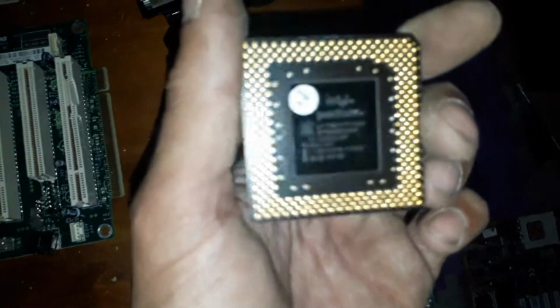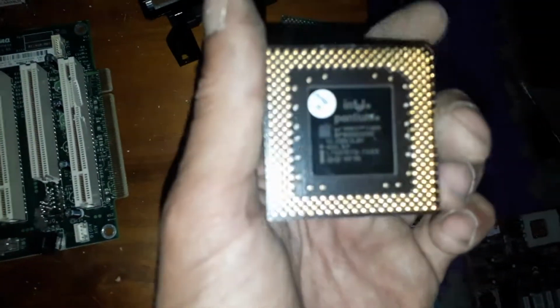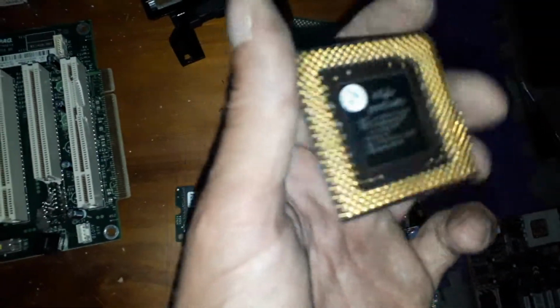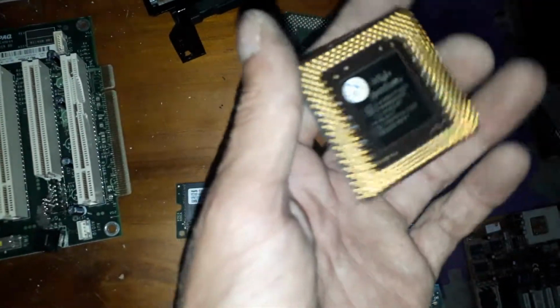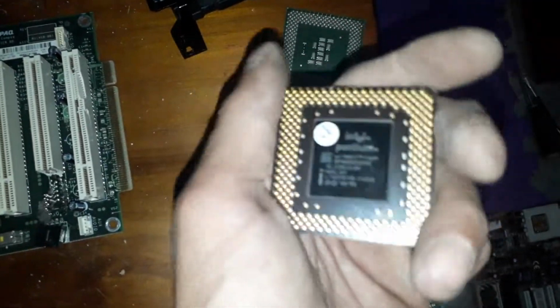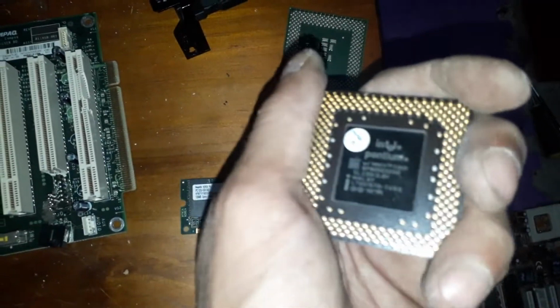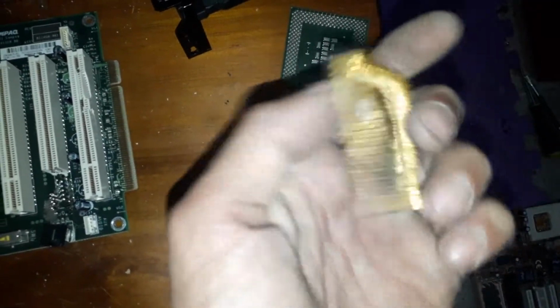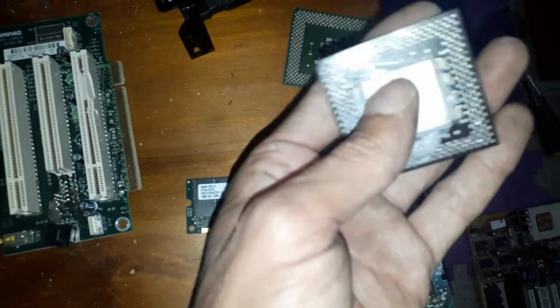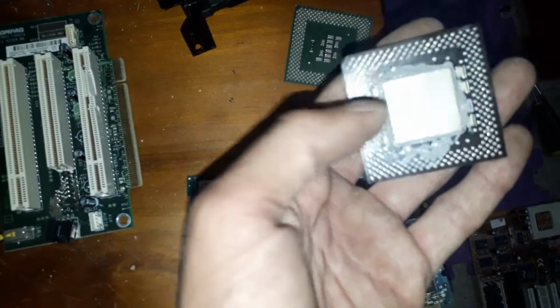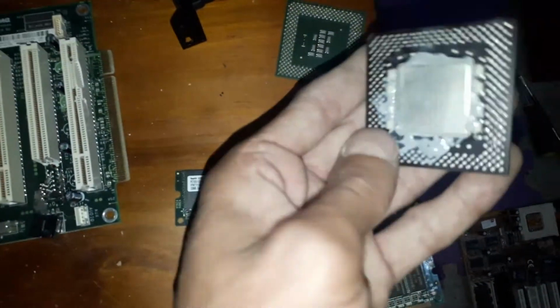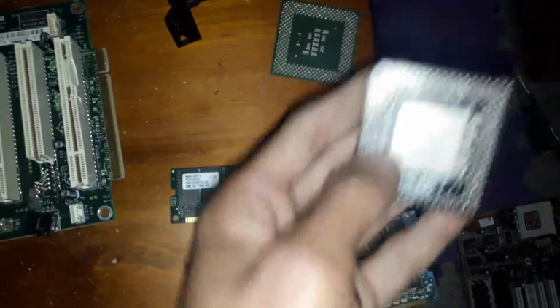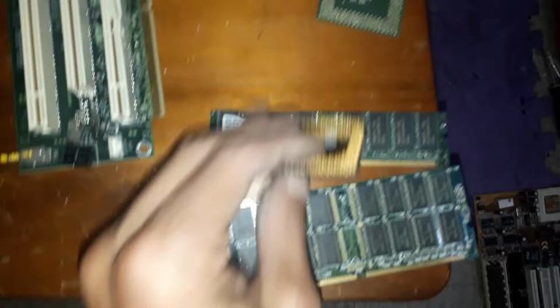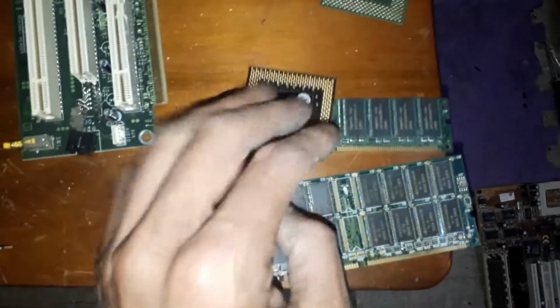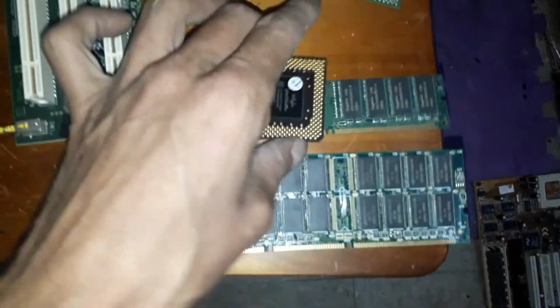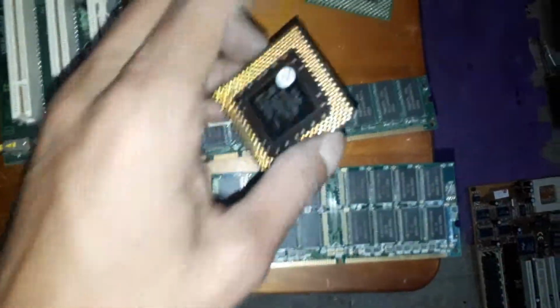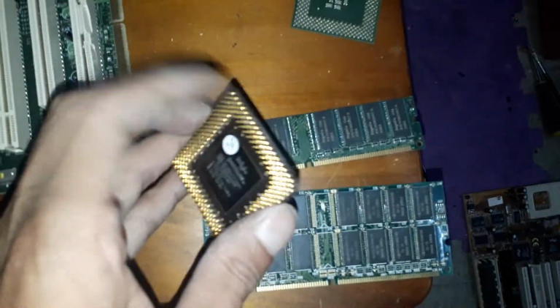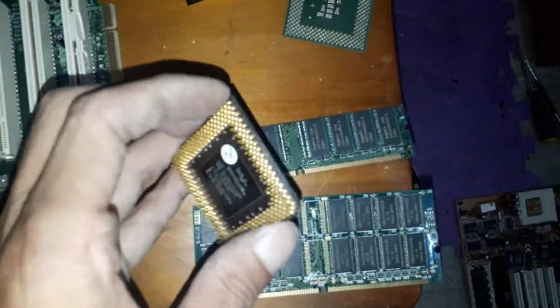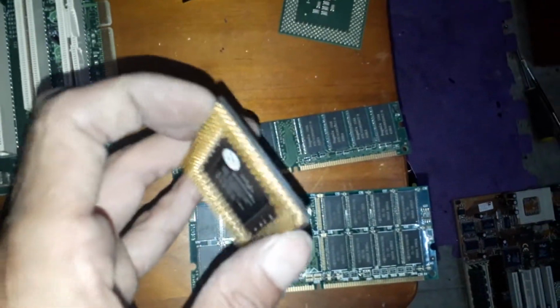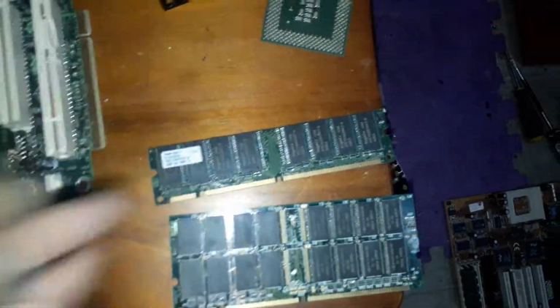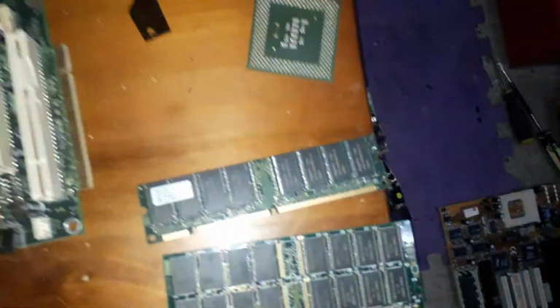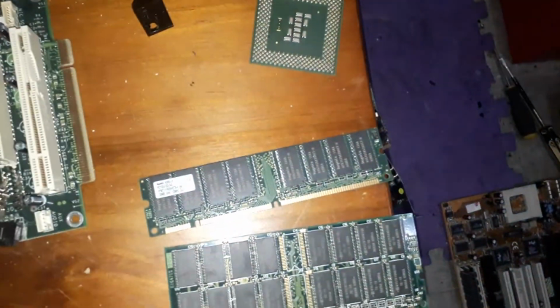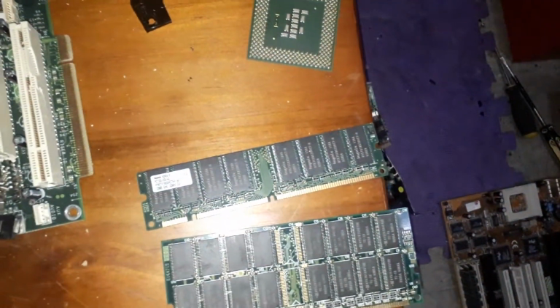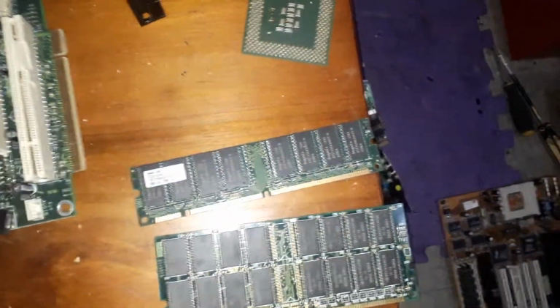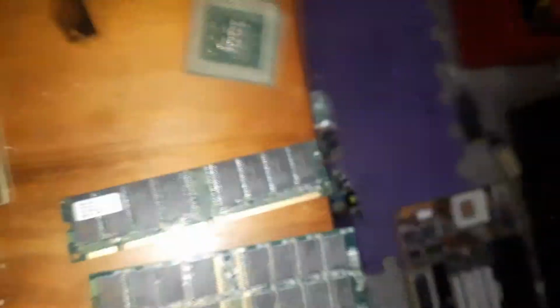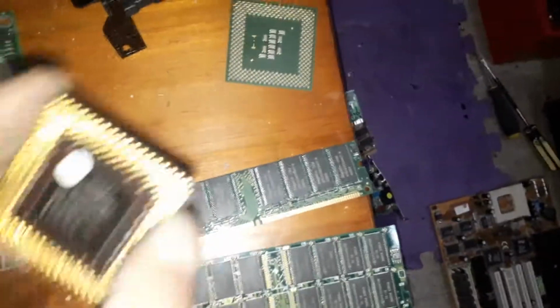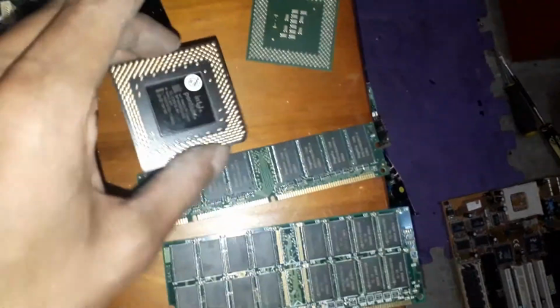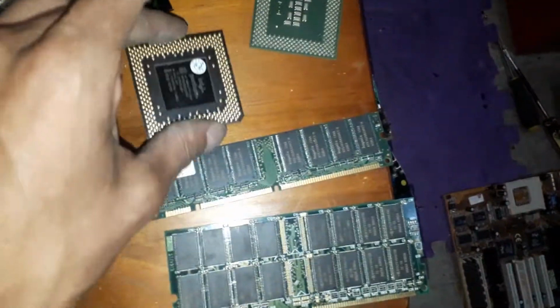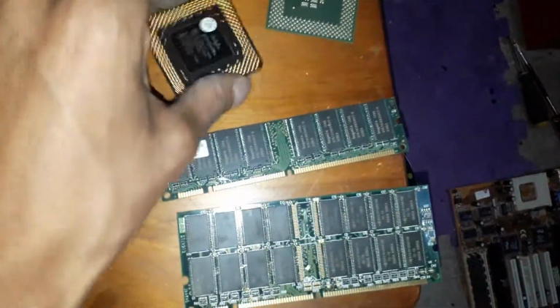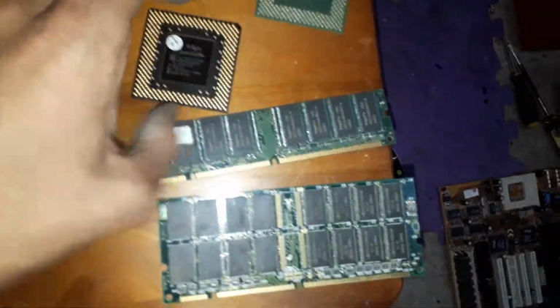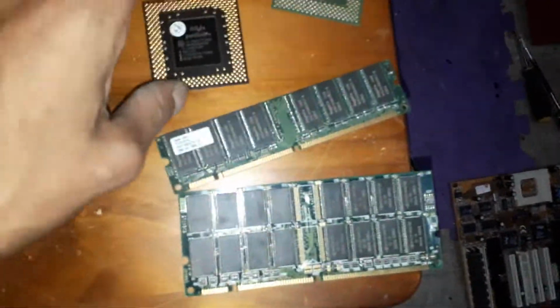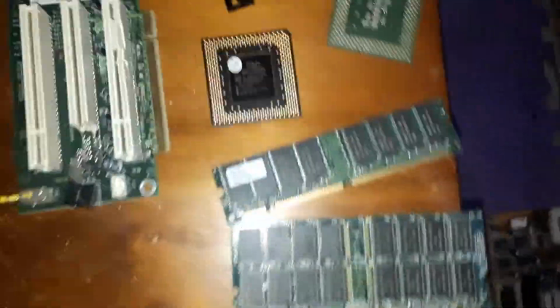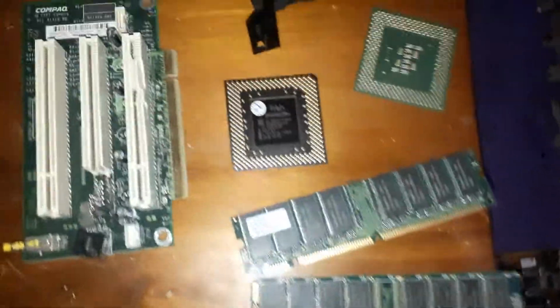Intel Pentium something. My first black fiber — actually, it's not even fiber, it's ceramic. I can feel it in my hand, it's way too cold. Yeah, I just bit it. It's ceramic — my first ceramic CPU.